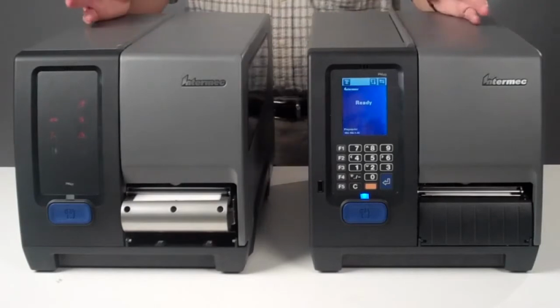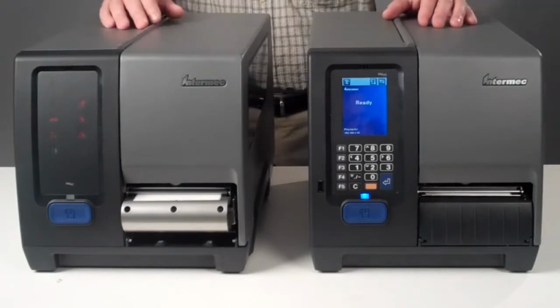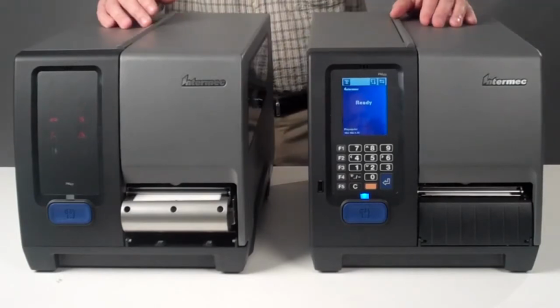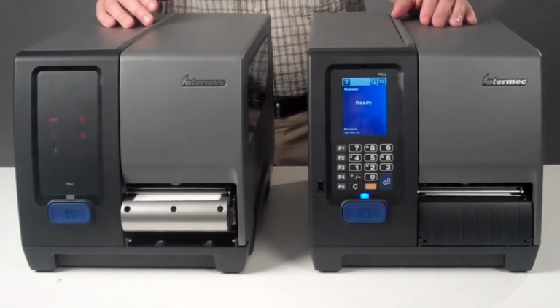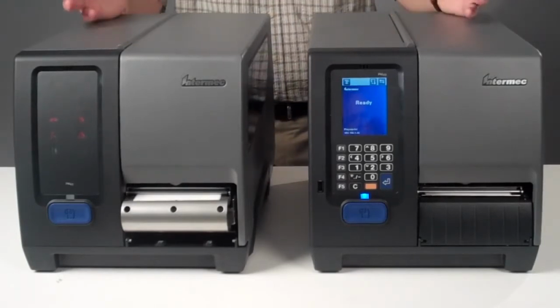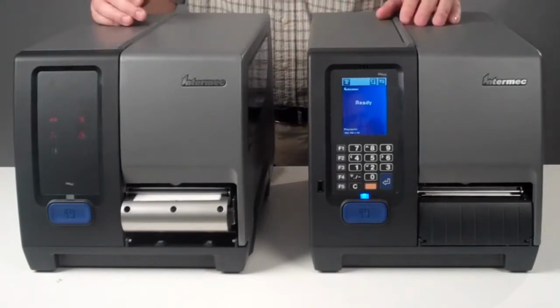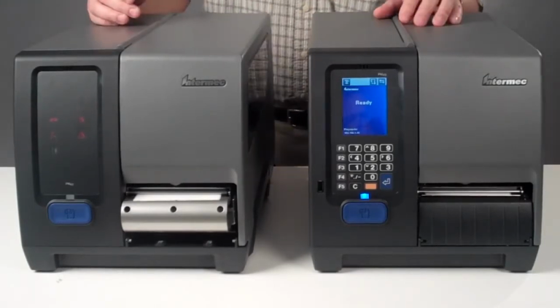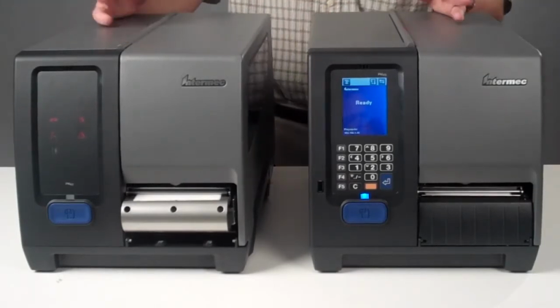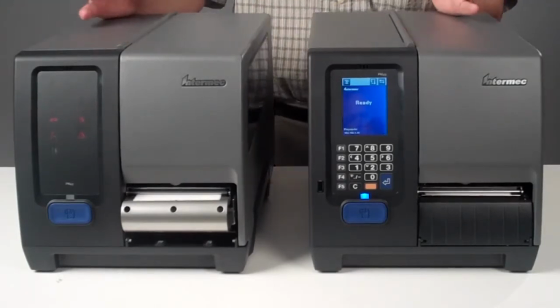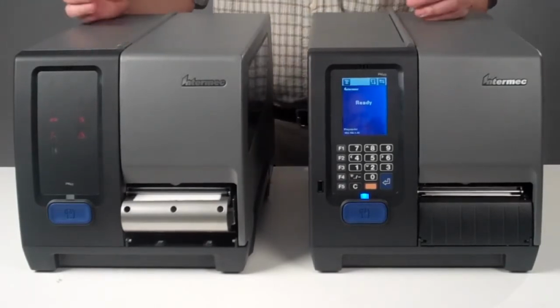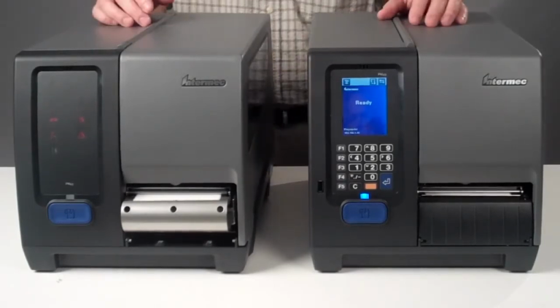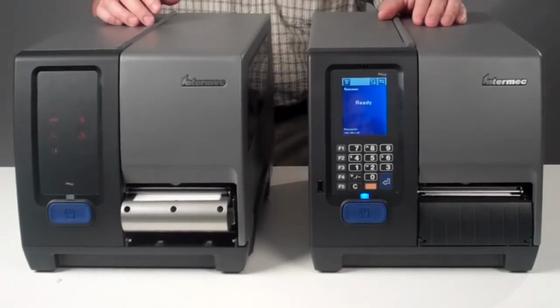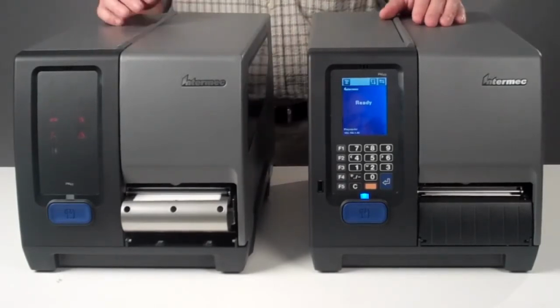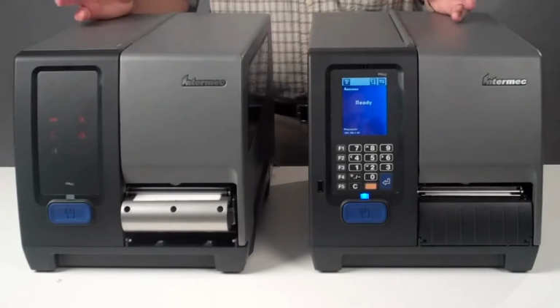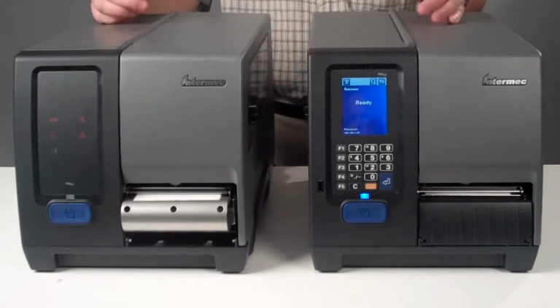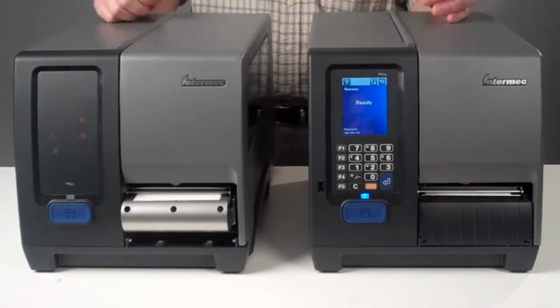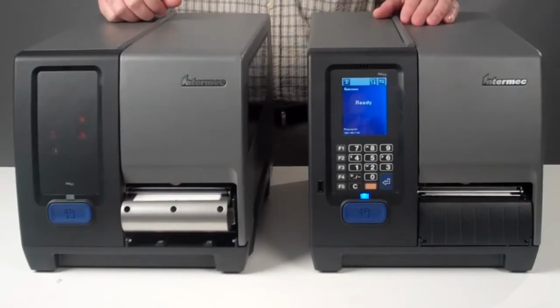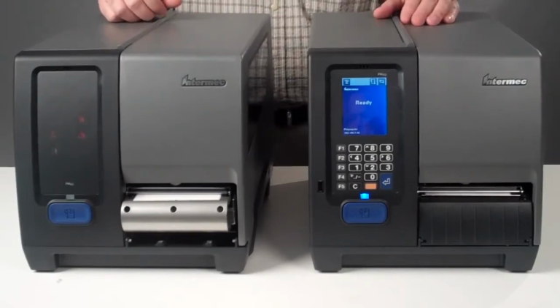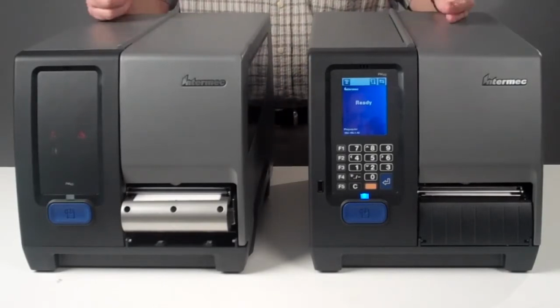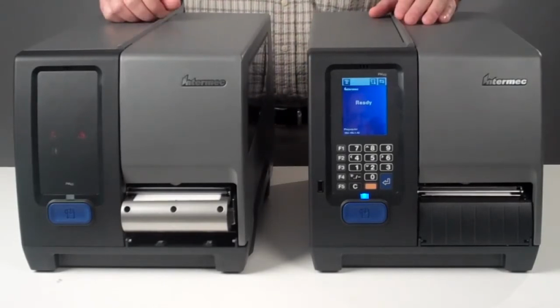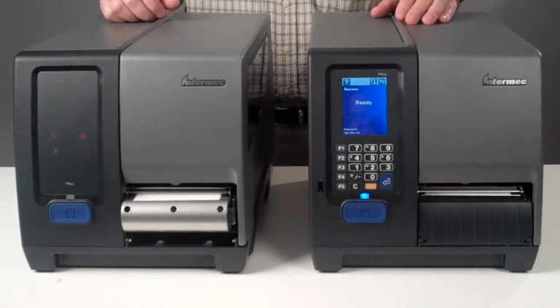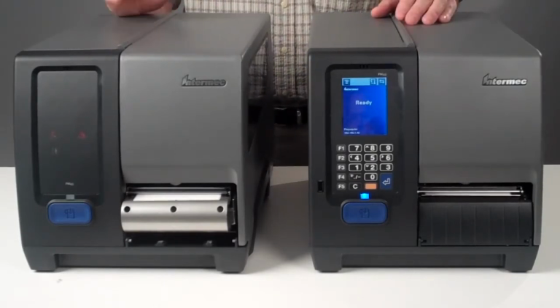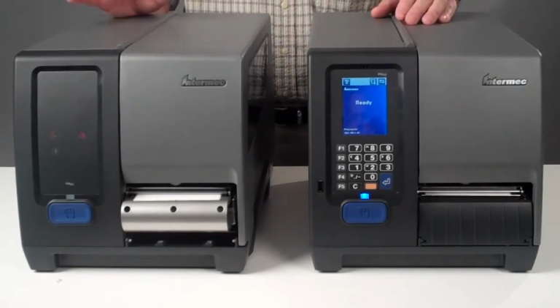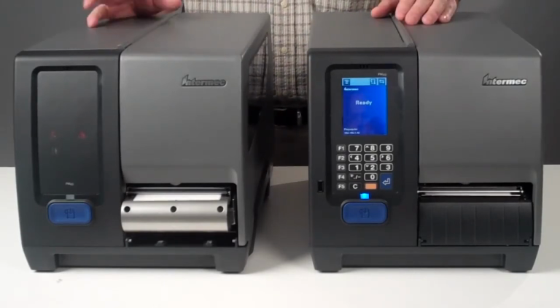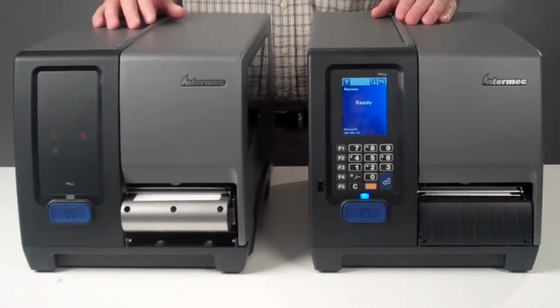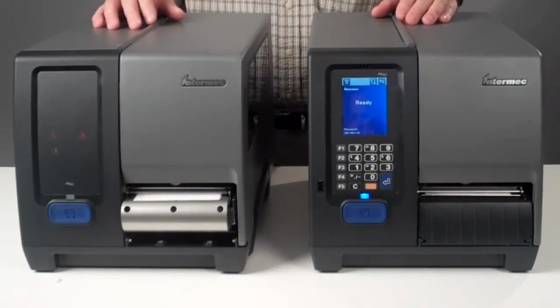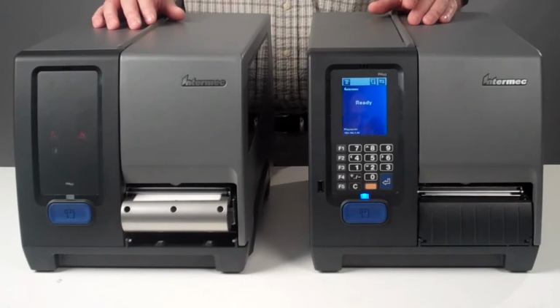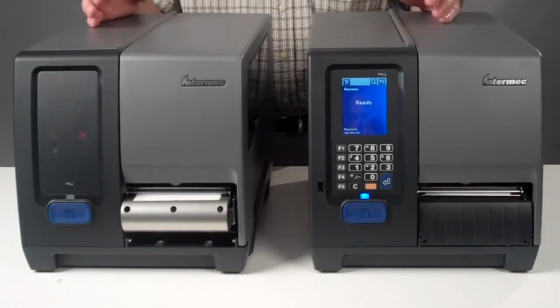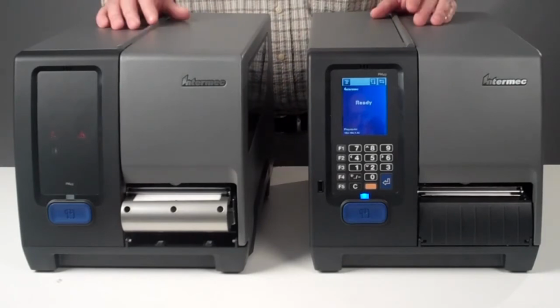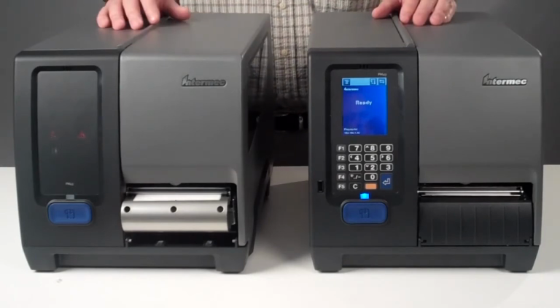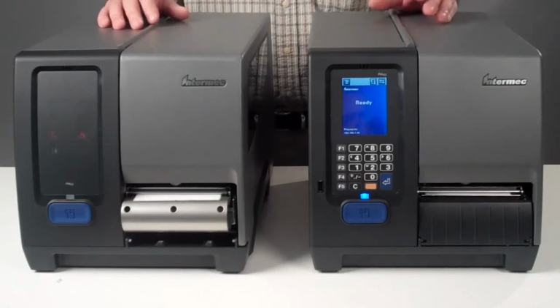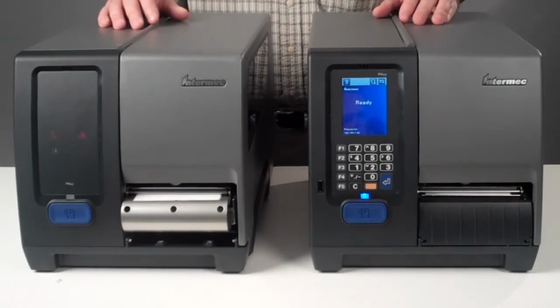As the third generation of Intermec industrial printers, the rugged PM43 incorporates features that increase uptime, reduce maintenance costs, and make replacement of Intermec legacy products very easy.